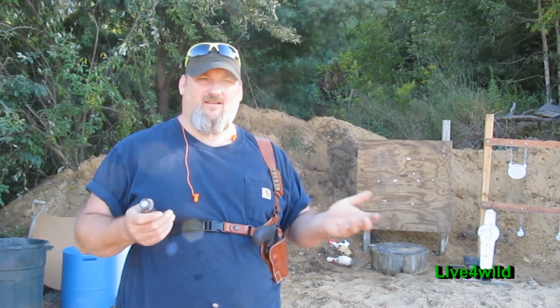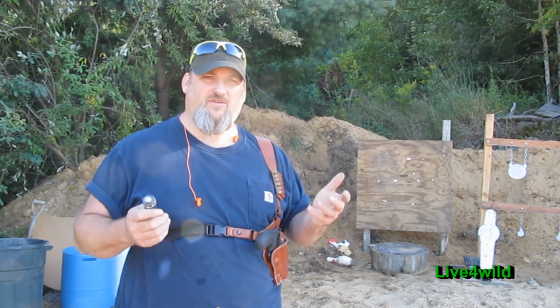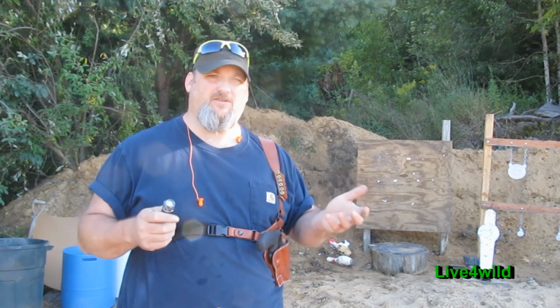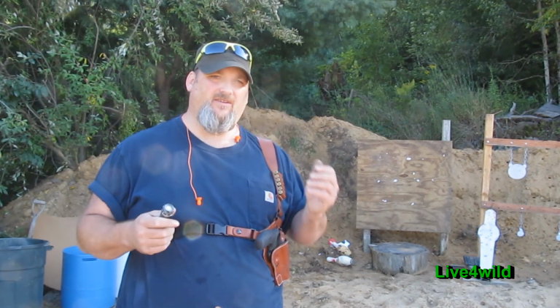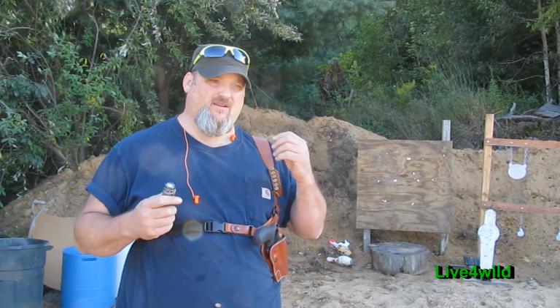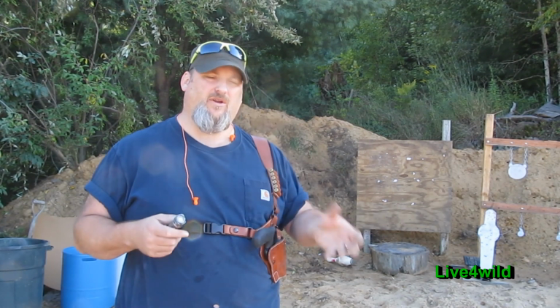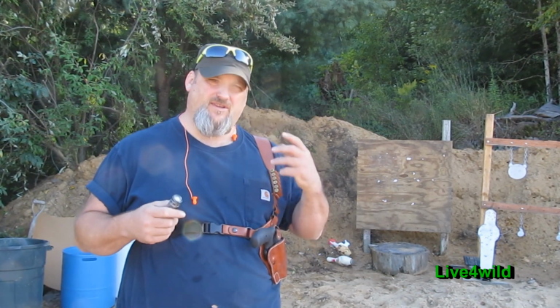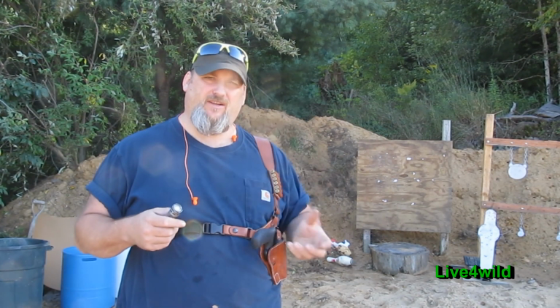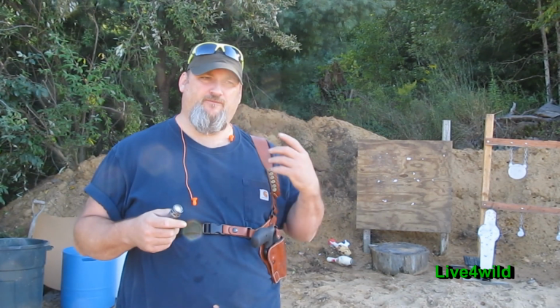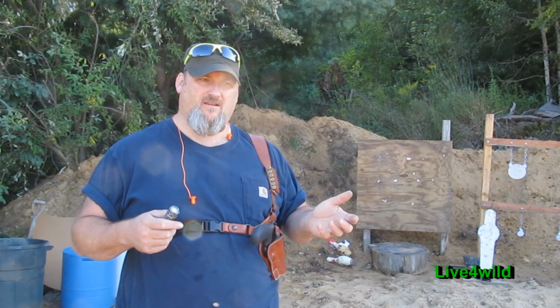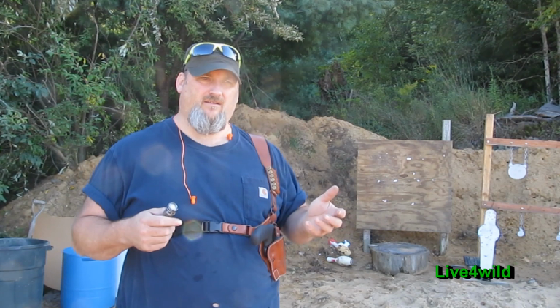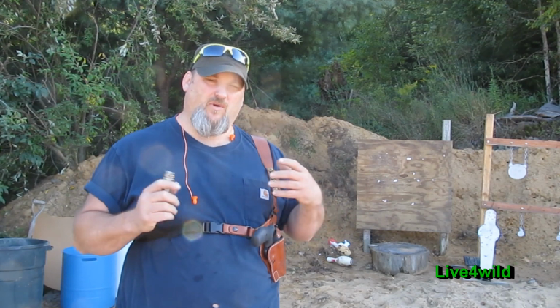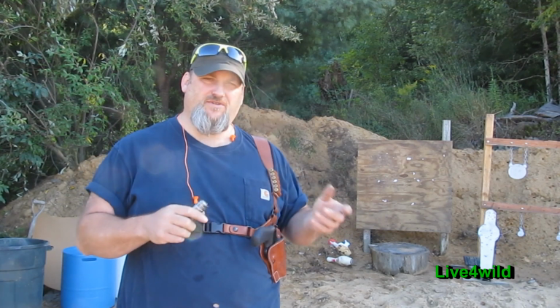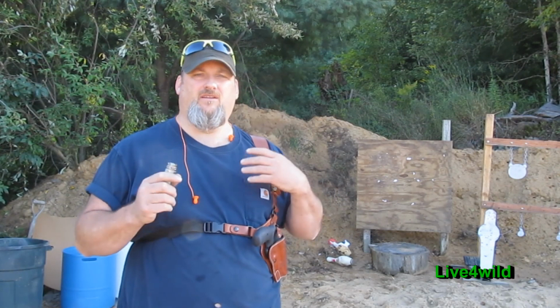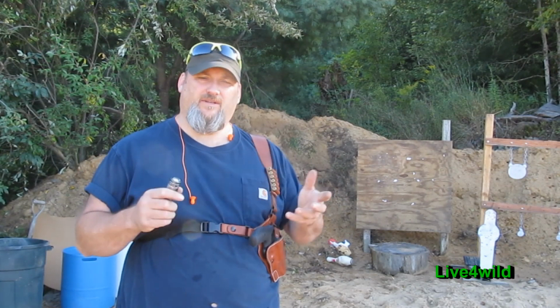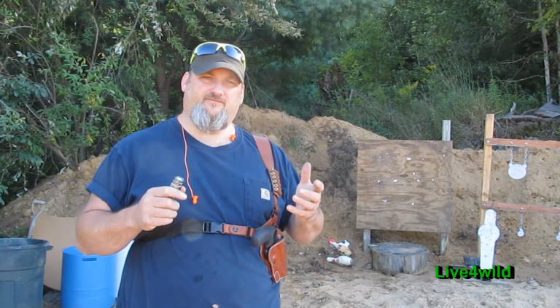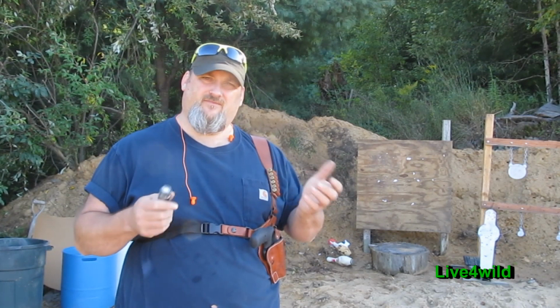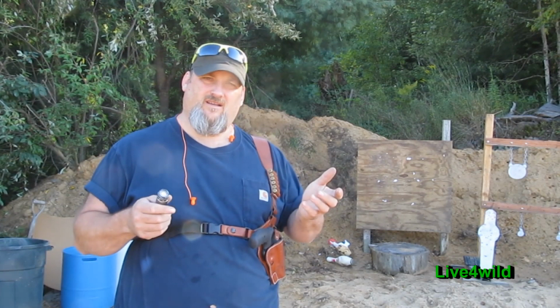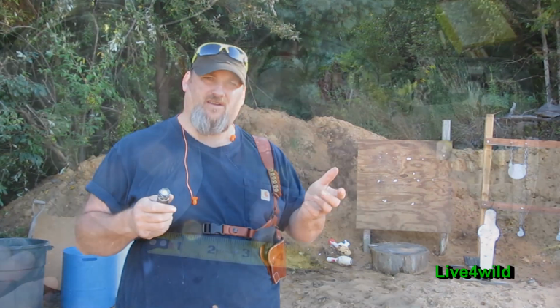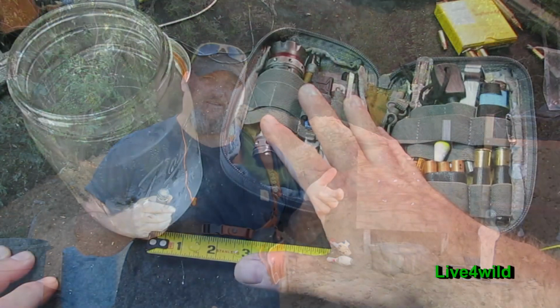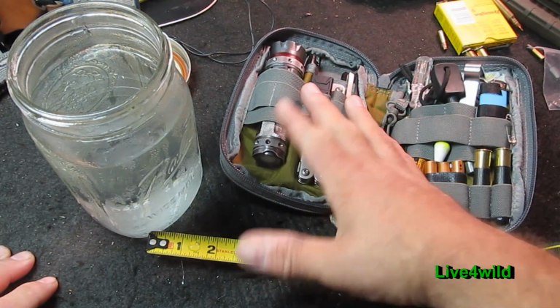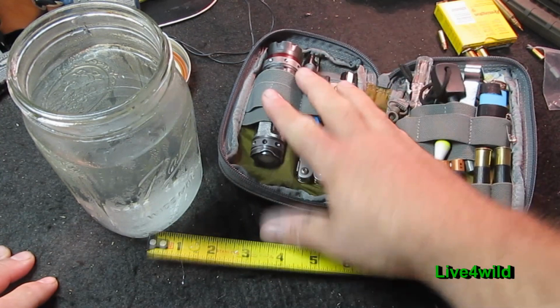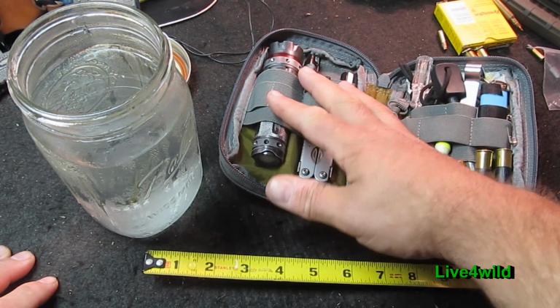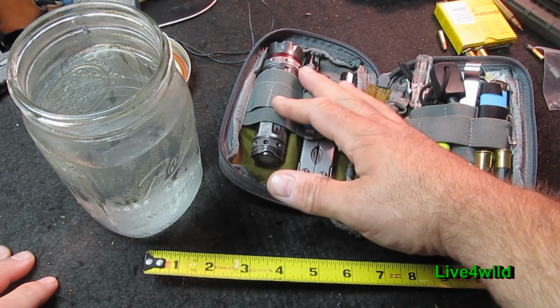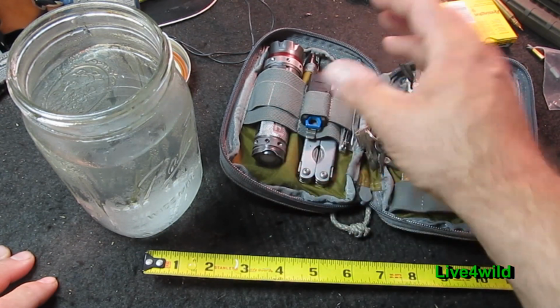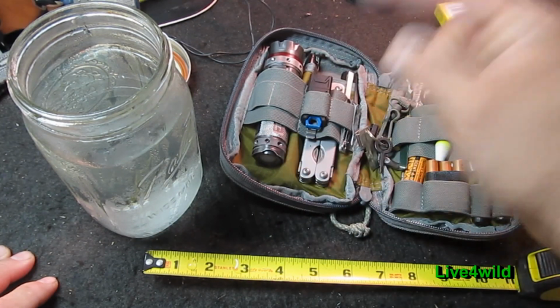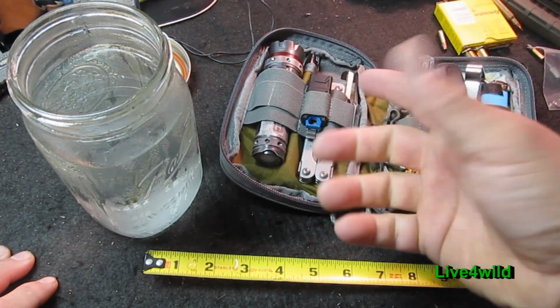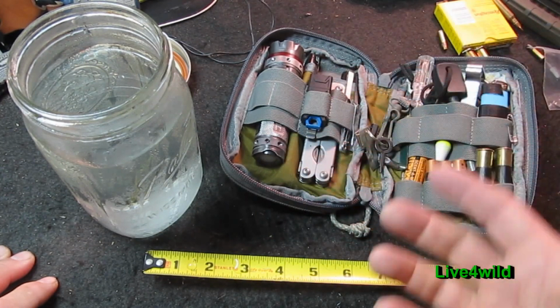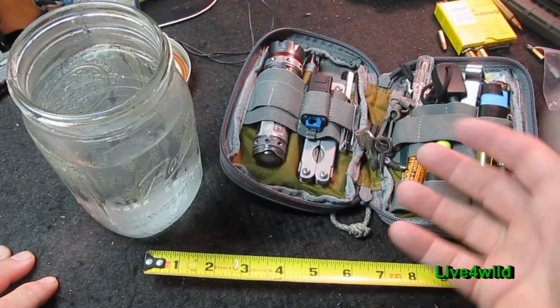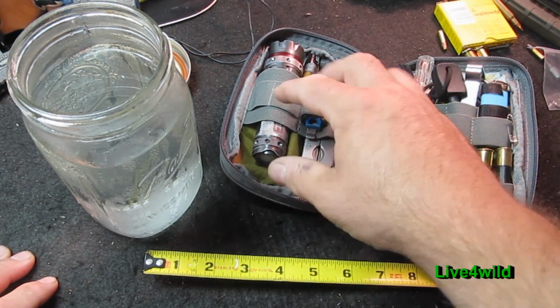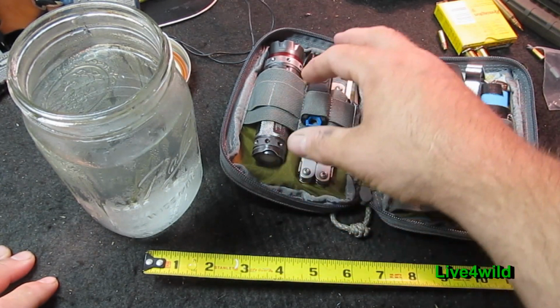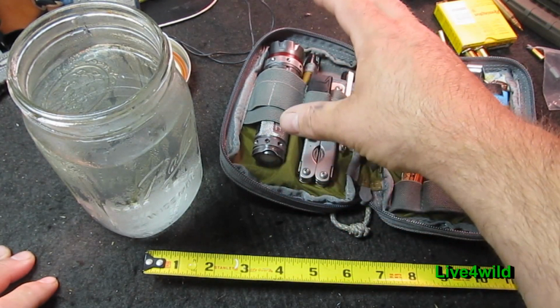Let me do the stupid stuff. I'm going to do it safely and take precautions. But let's take a look. Nebo Redline, model number 5557.